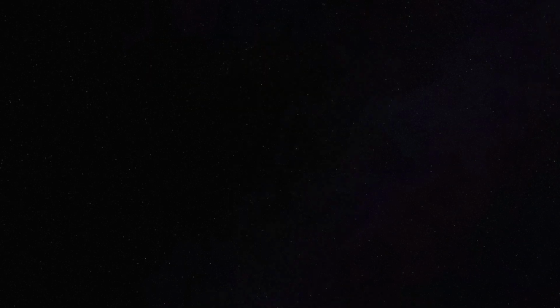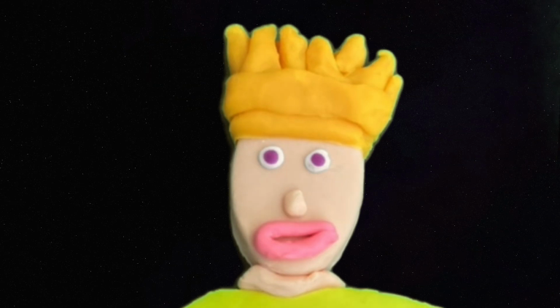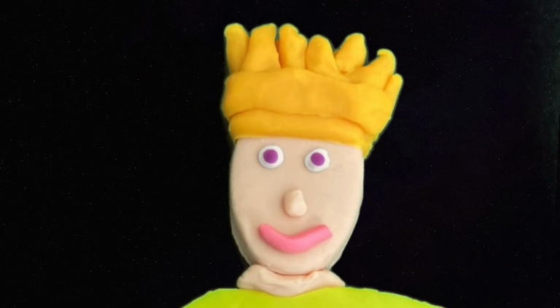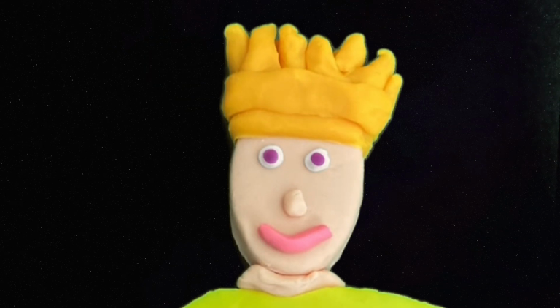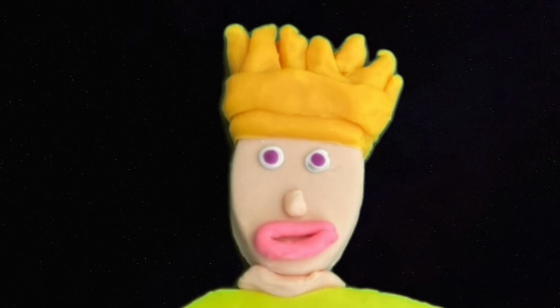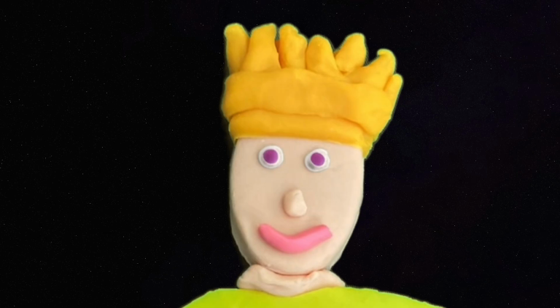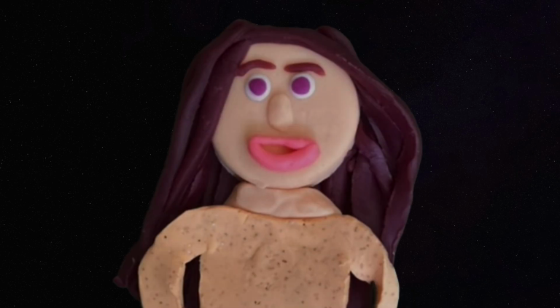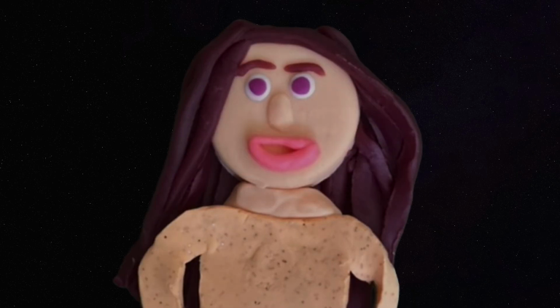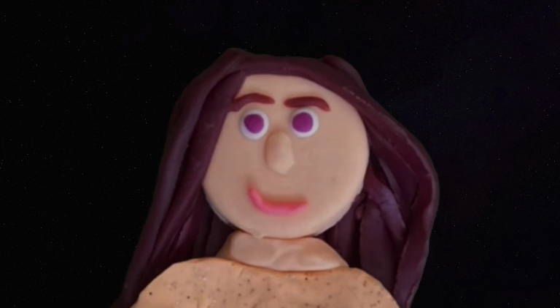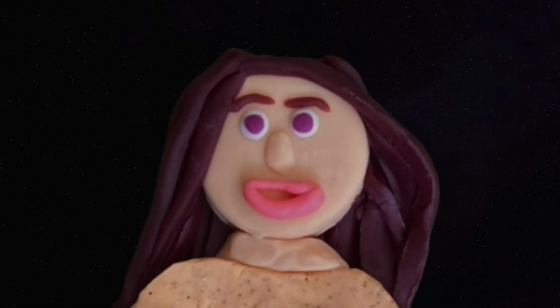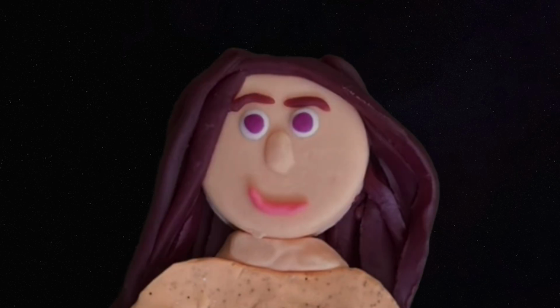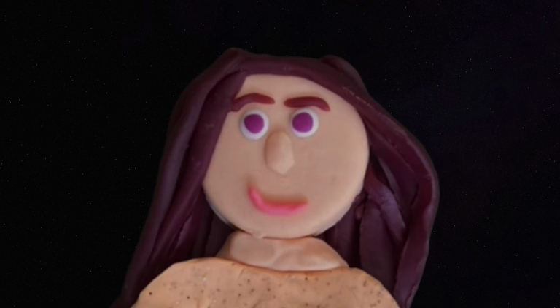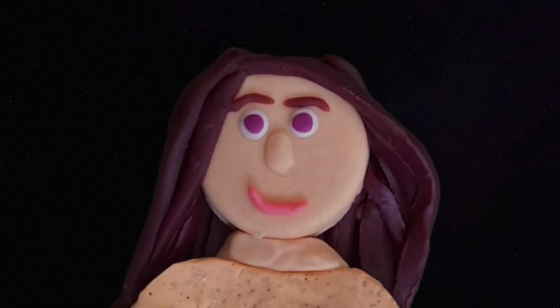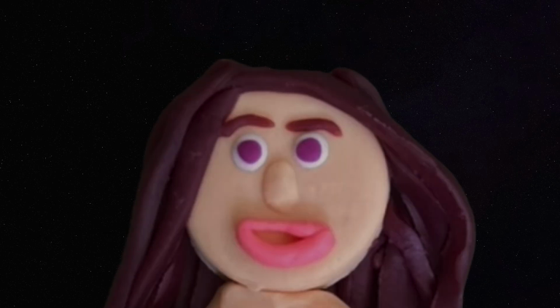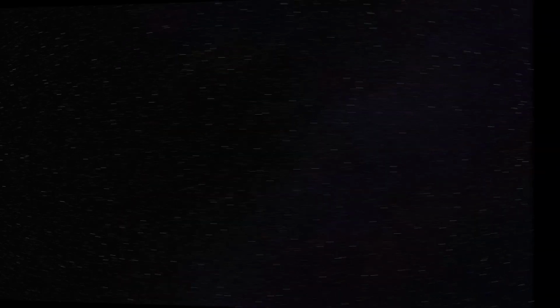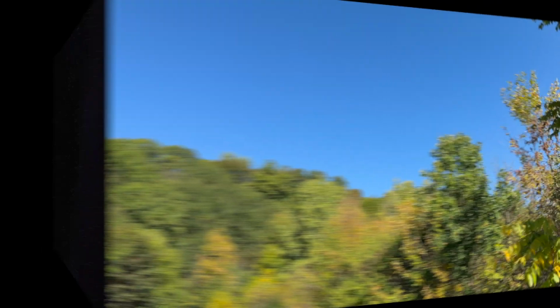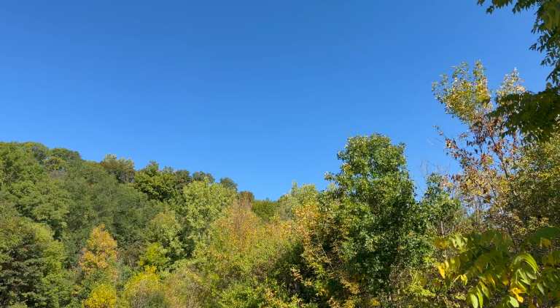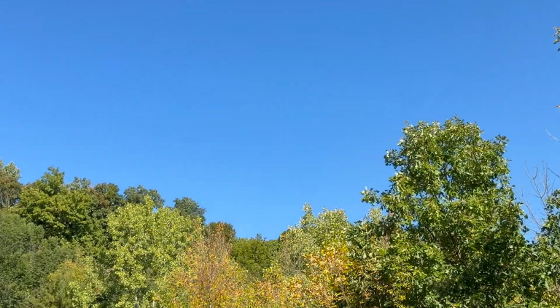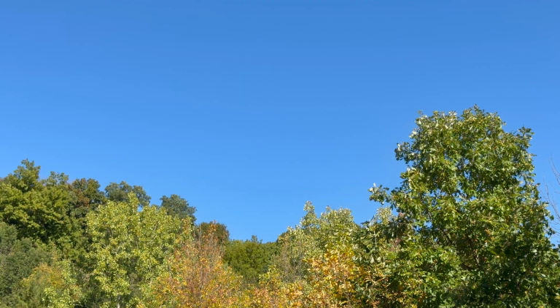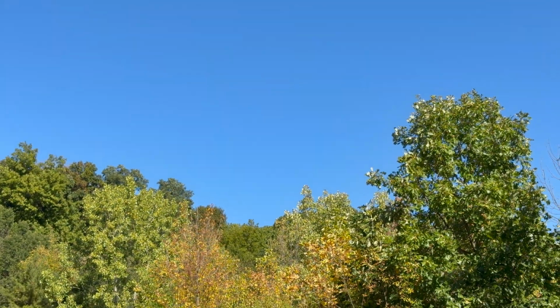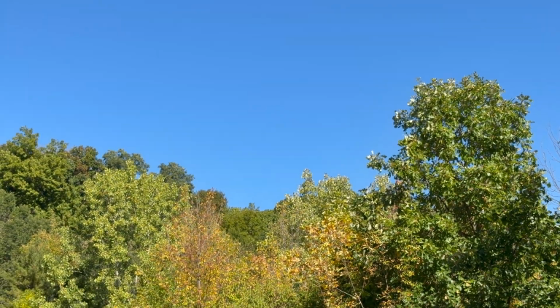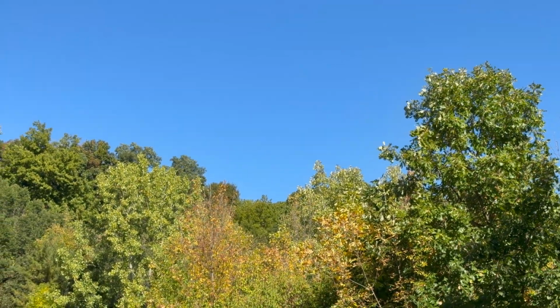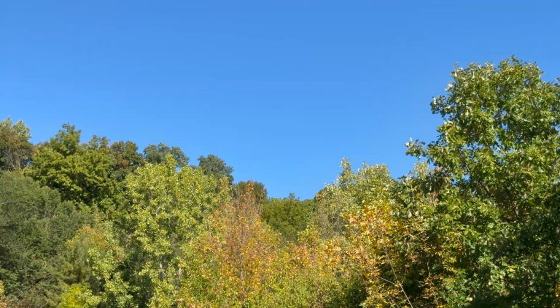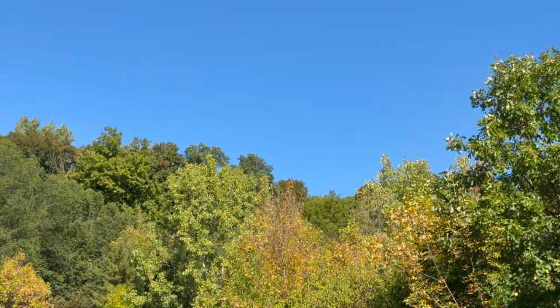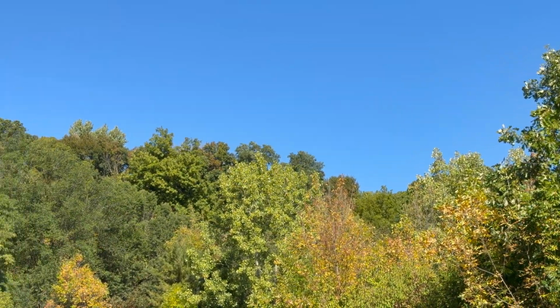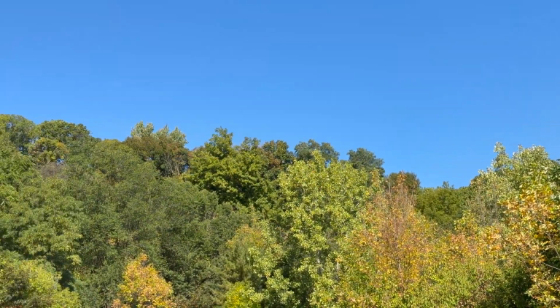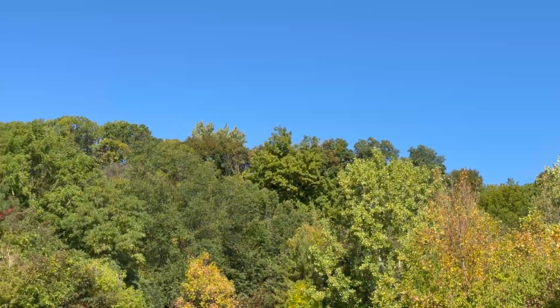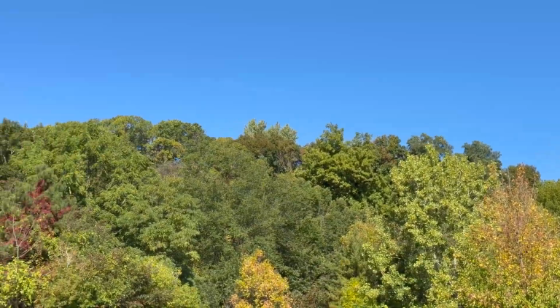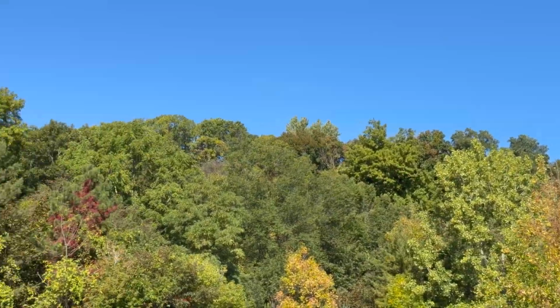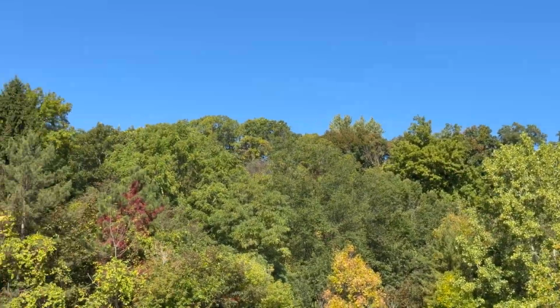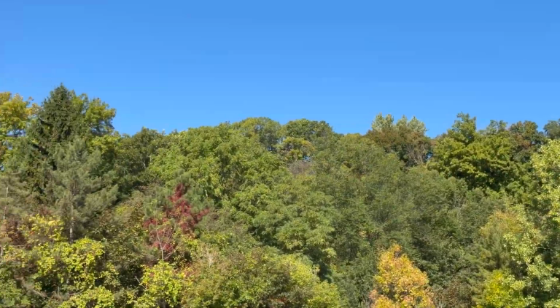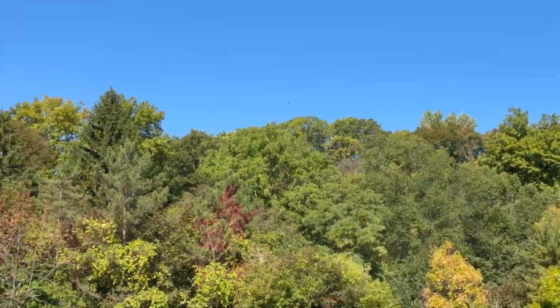So some leaves turn red instead of yellow because the tree is working extra hard to stay healthy for just a little longer. Whereas the yellow and oranges are always there — they're just hidden by the chlorophyll. Isn't that cool? Yes, it's very cool and very colorful.